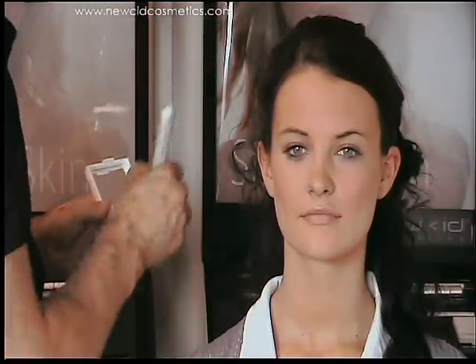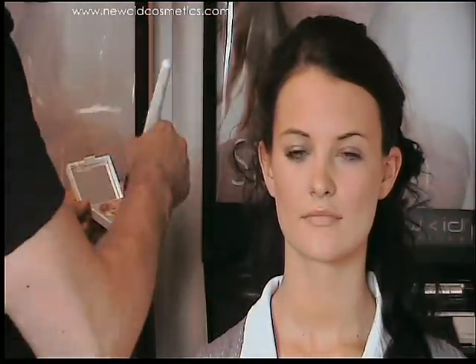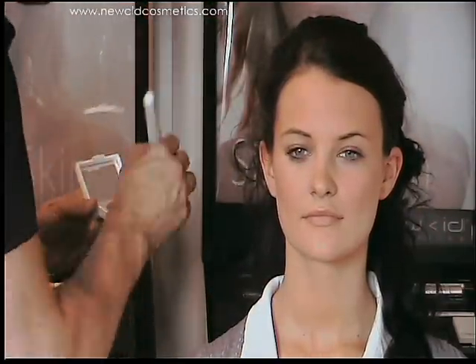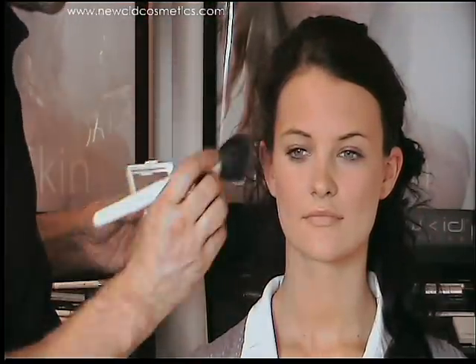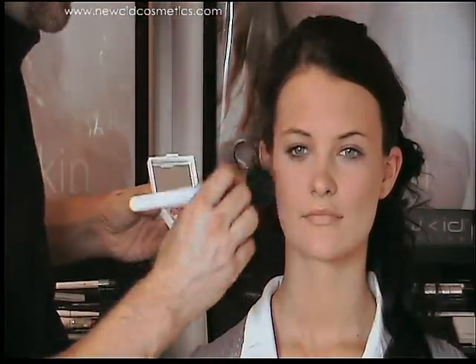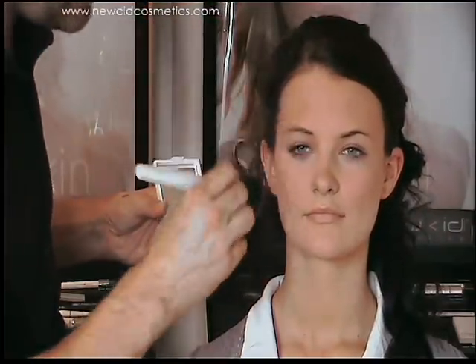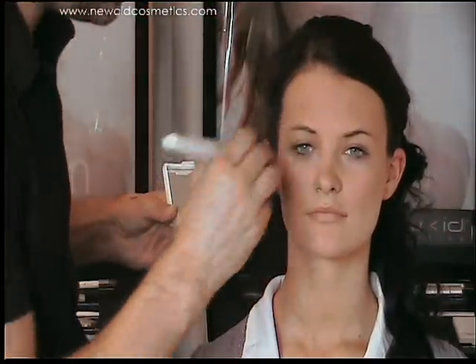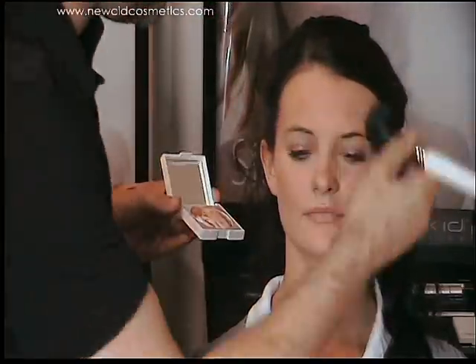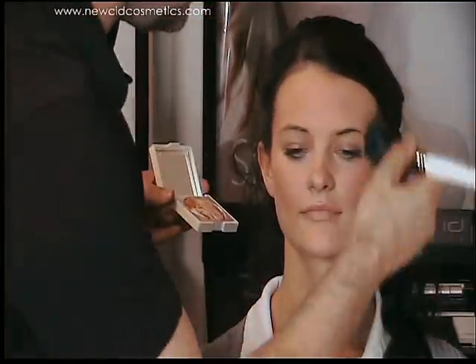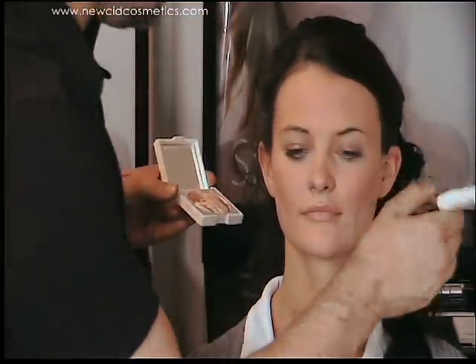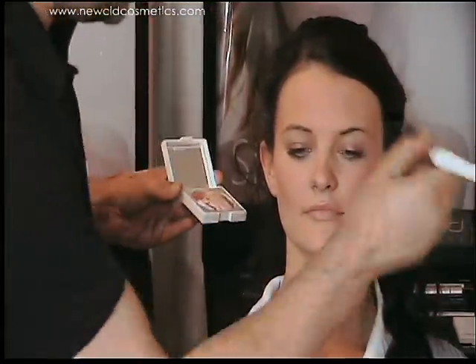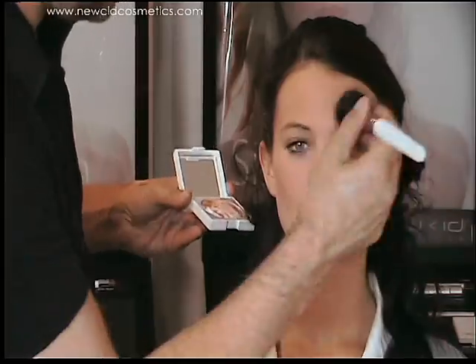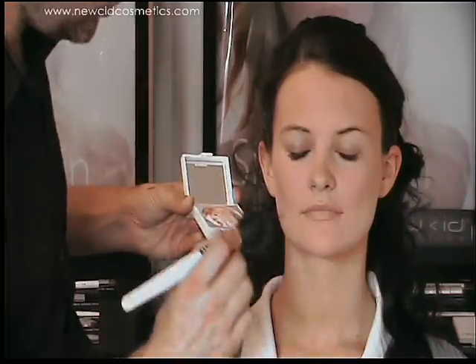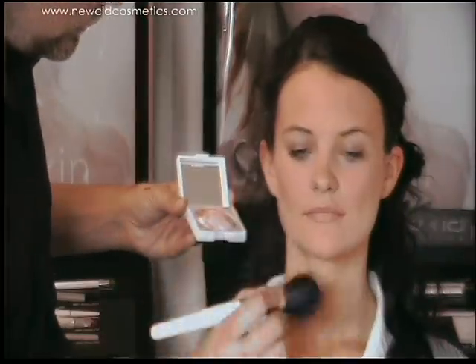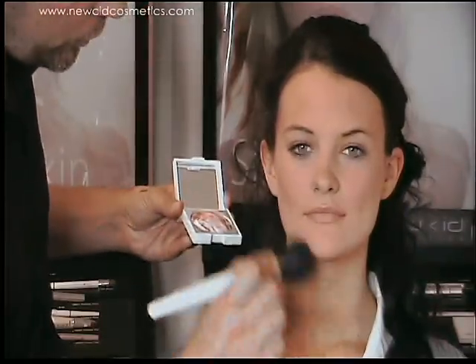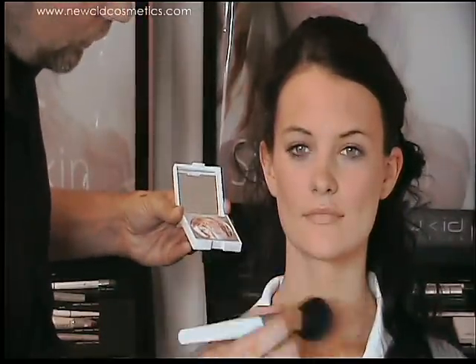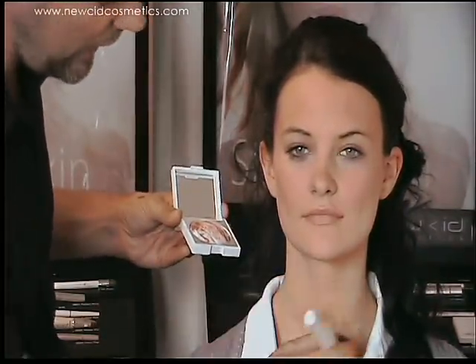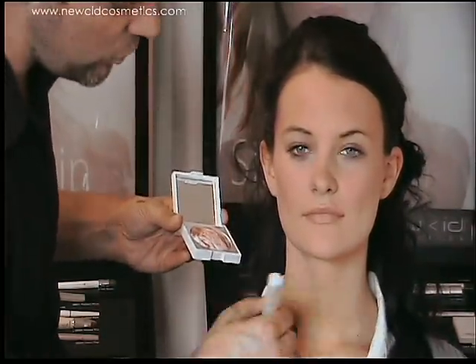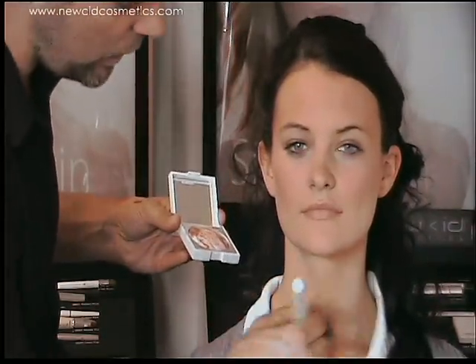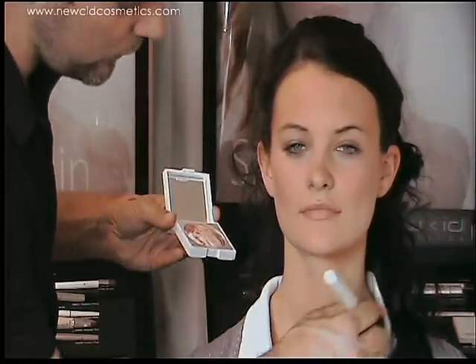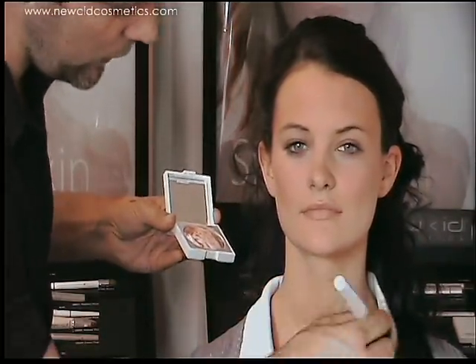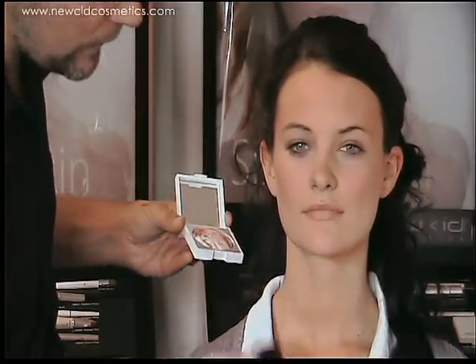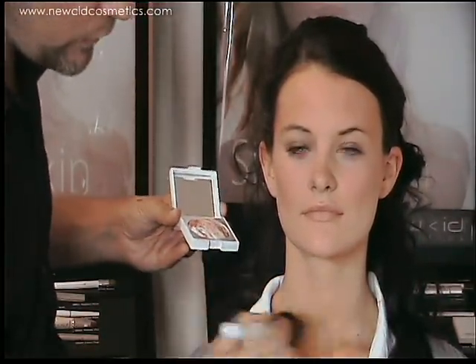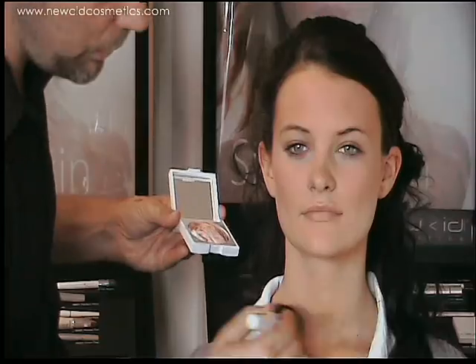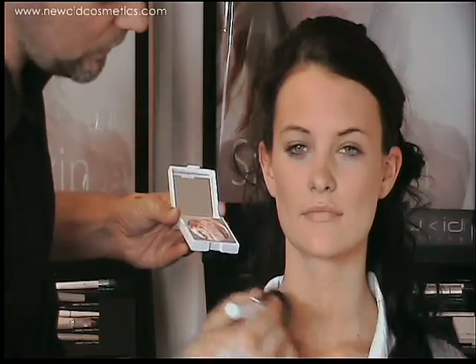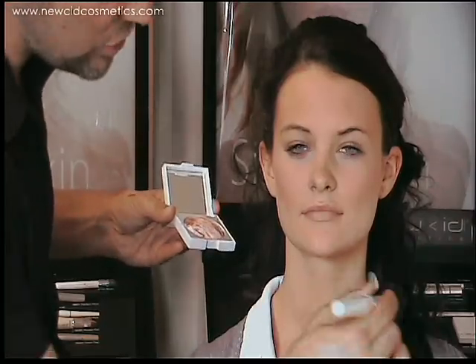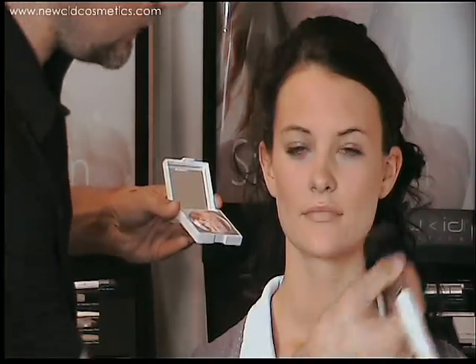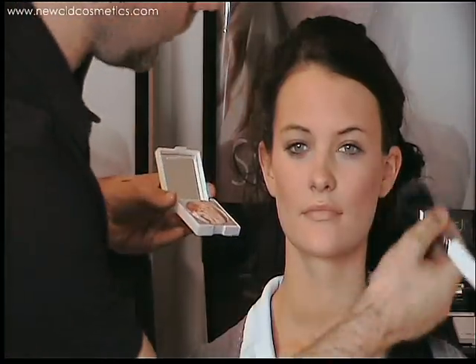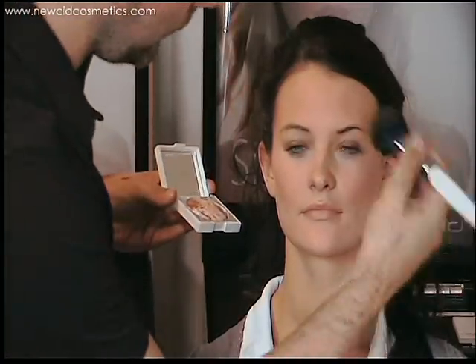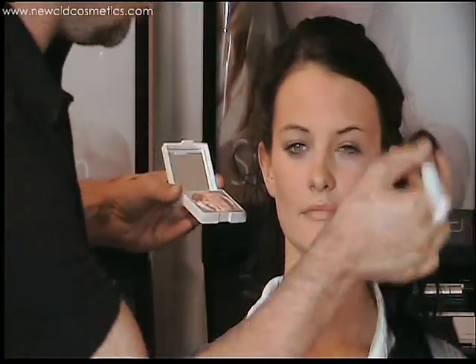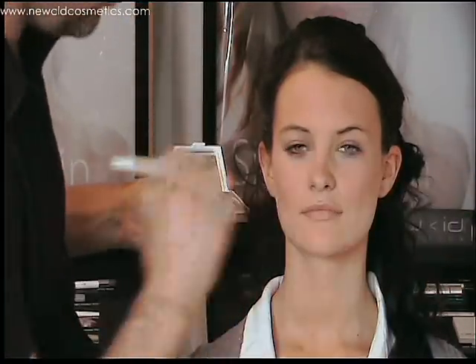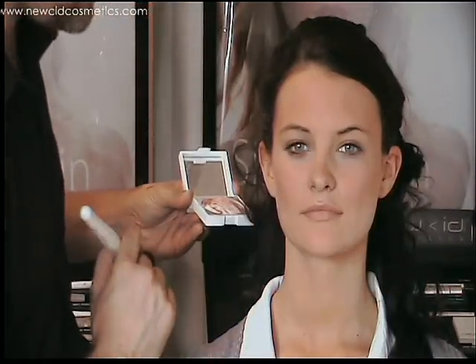Eye Bronze is not orange — it has a nice balance of some peaches, some golds, some bronze tones, and some cream highlighters as well. So it's nice to pop a little bit just lower down on the collarbones to really warm the skin up.